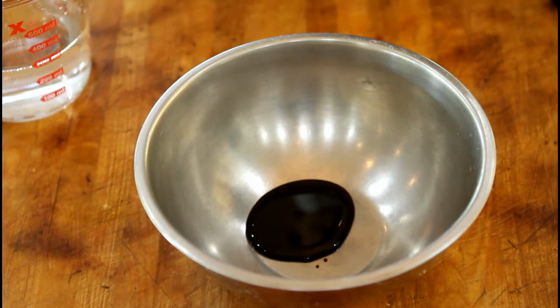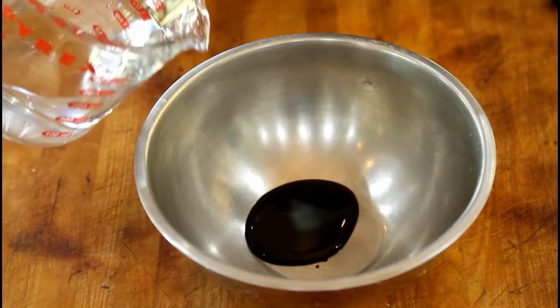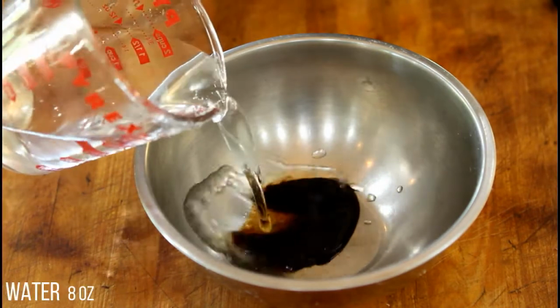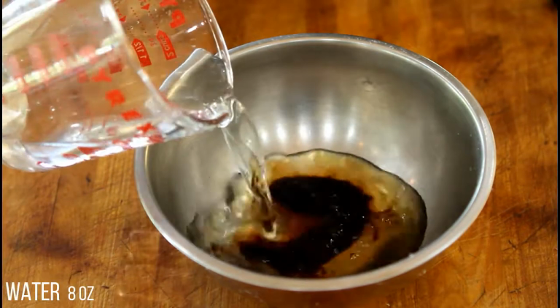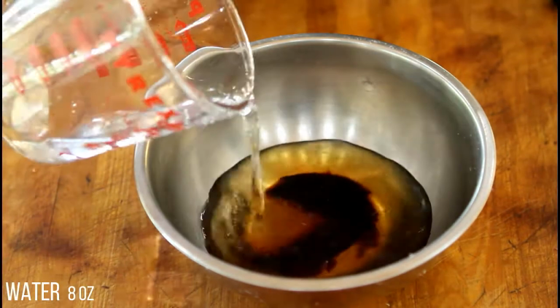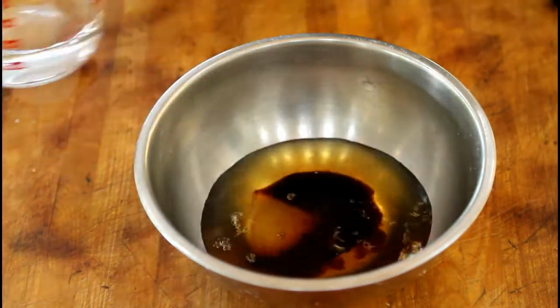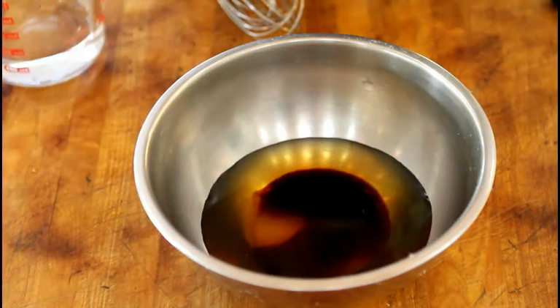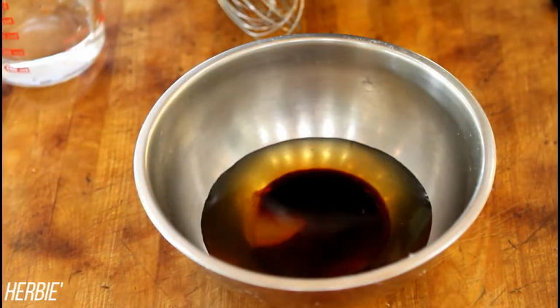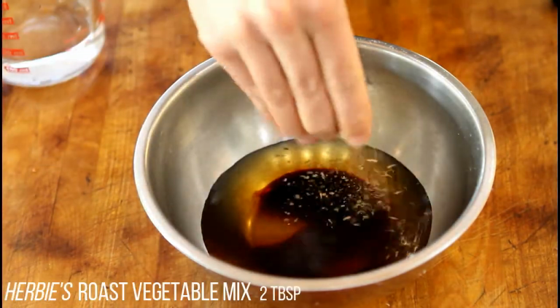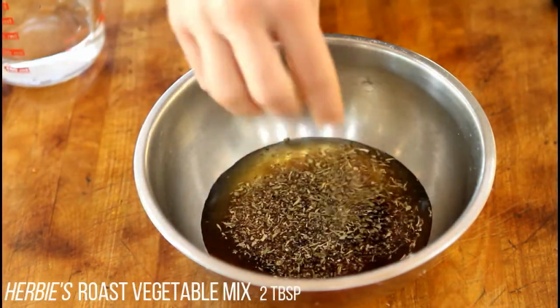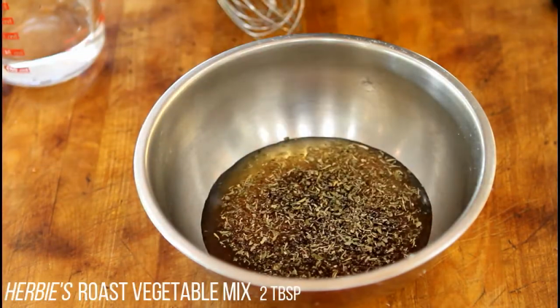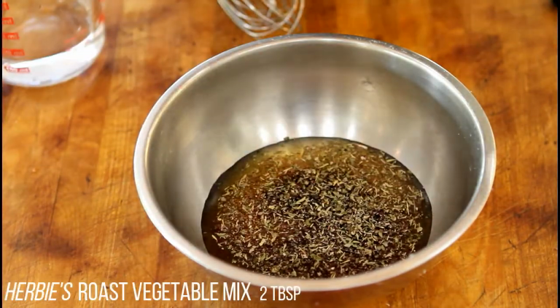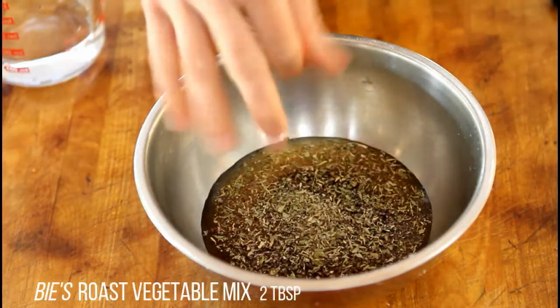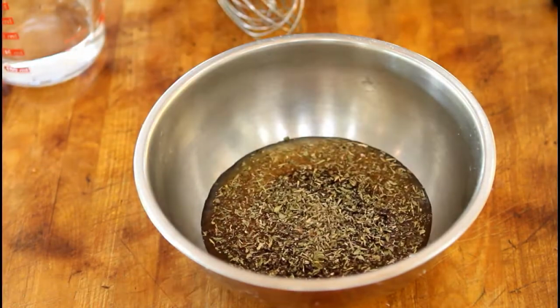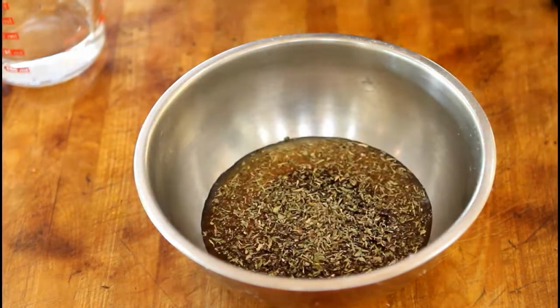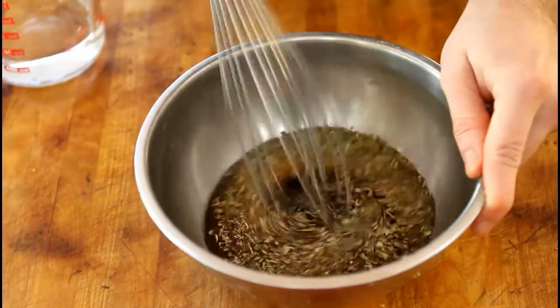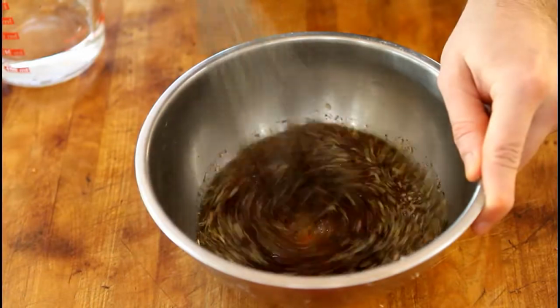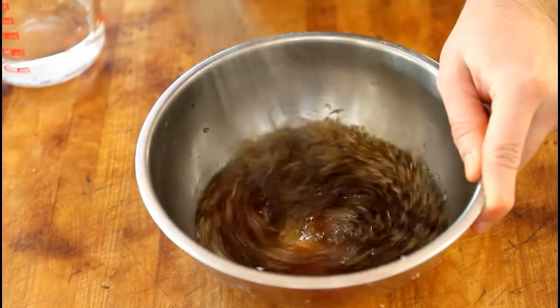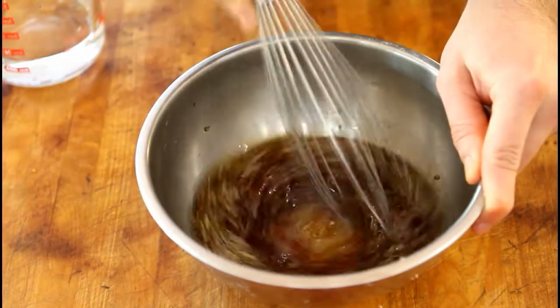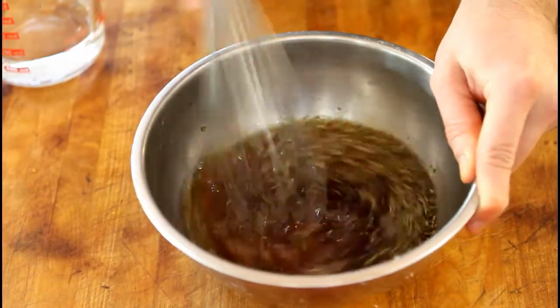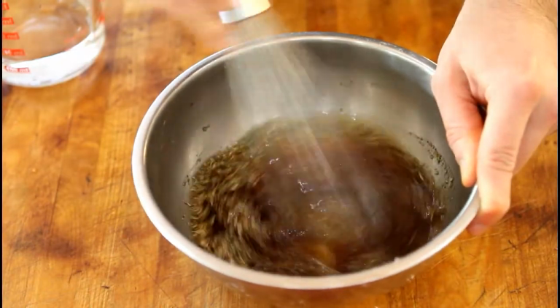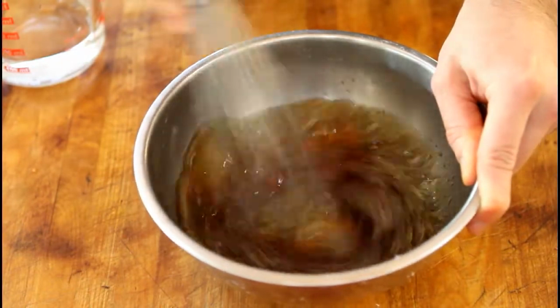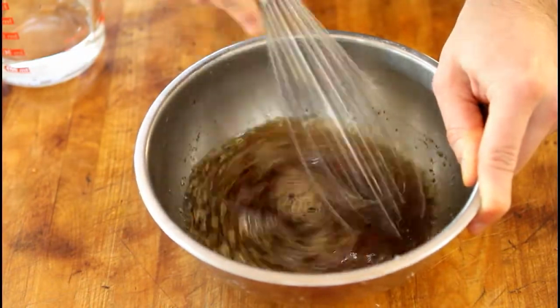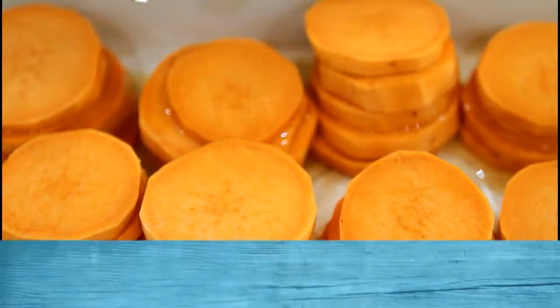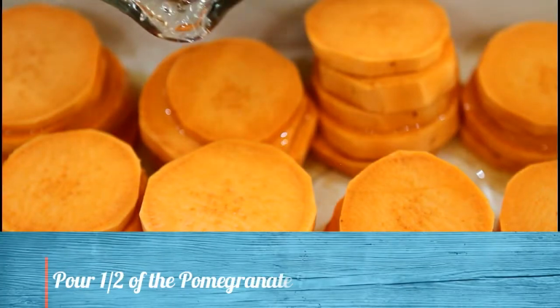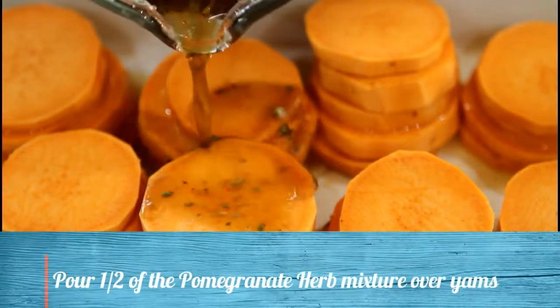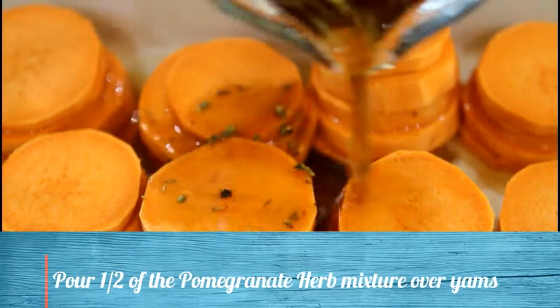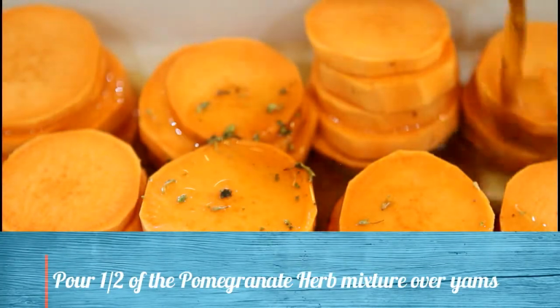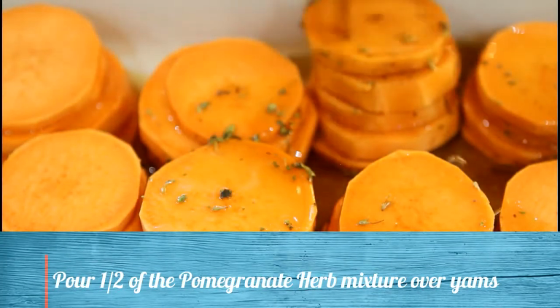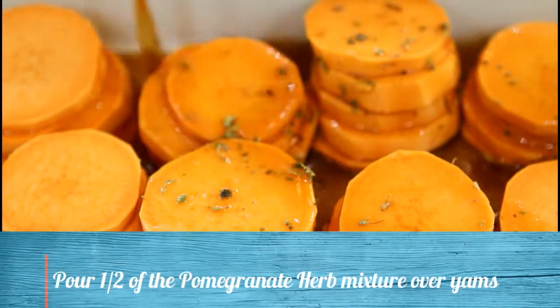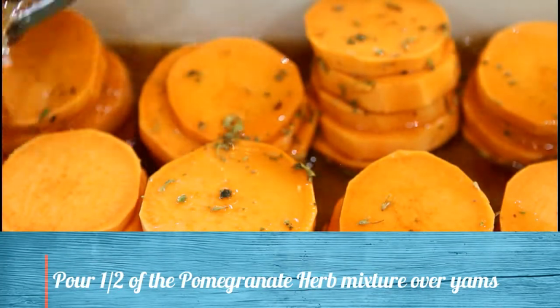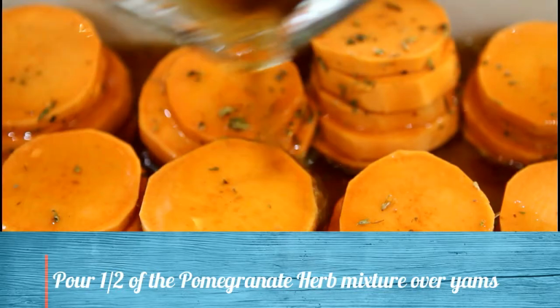Whisk together water, Herbie's pomegranate molasses, and Herbie's roast vegetable herb mix. Now pour half the mixture over the yams.